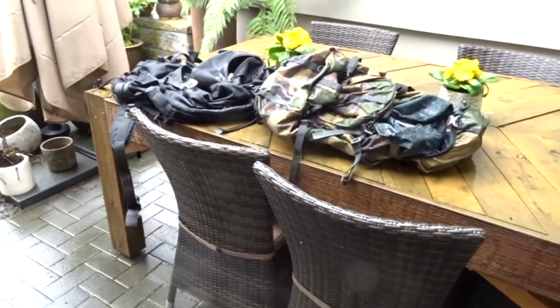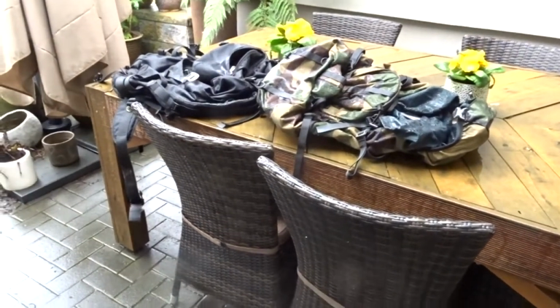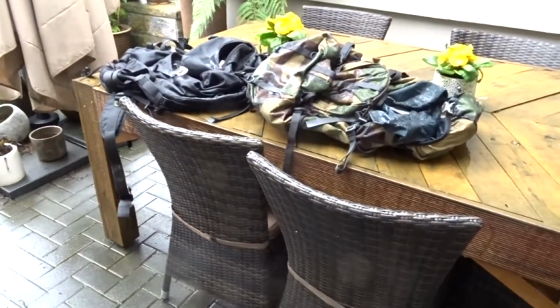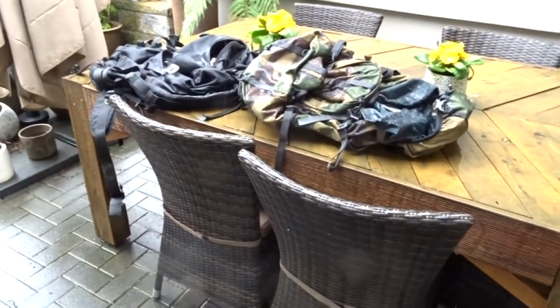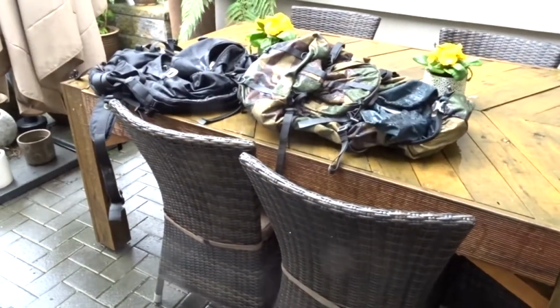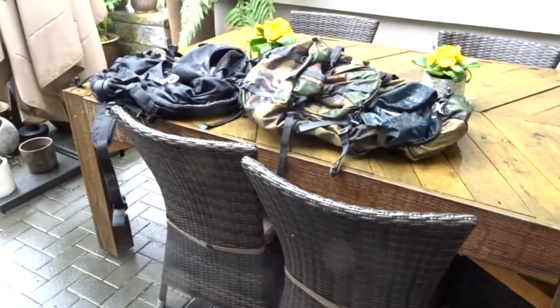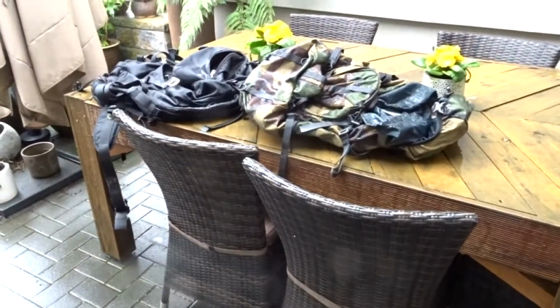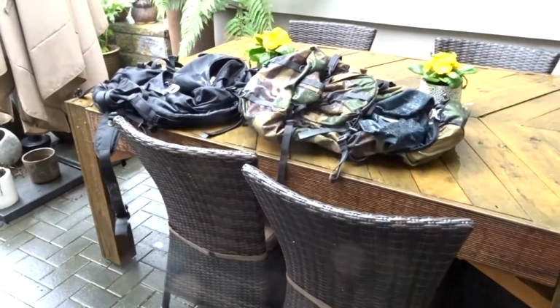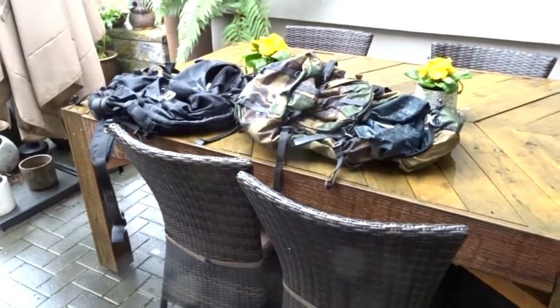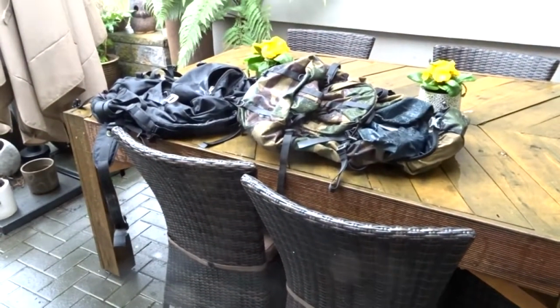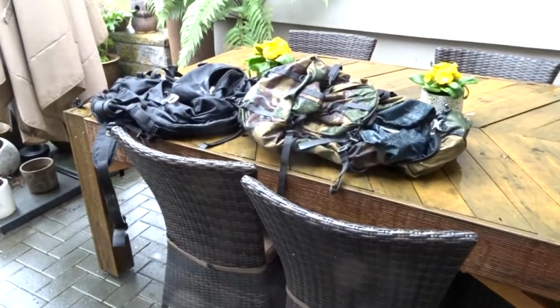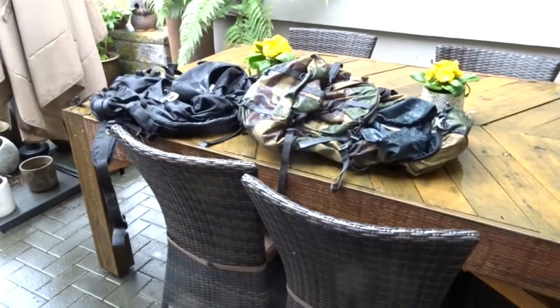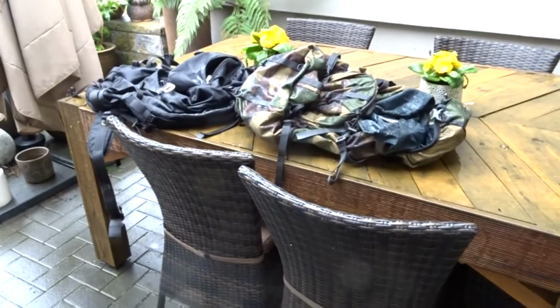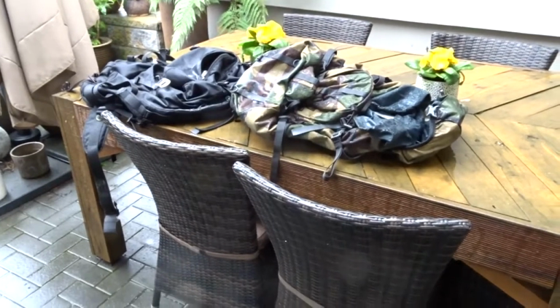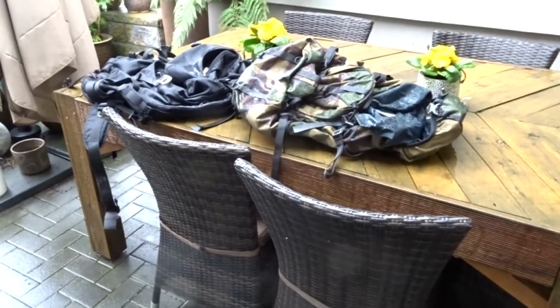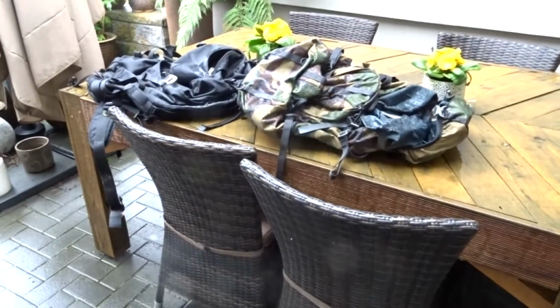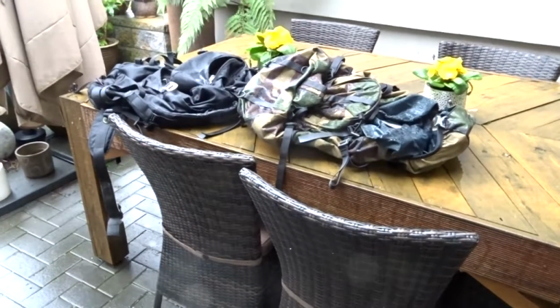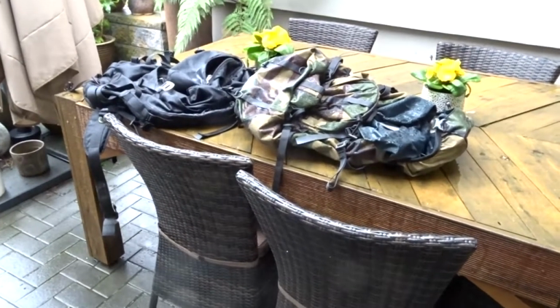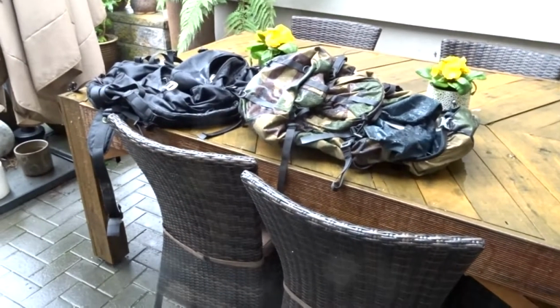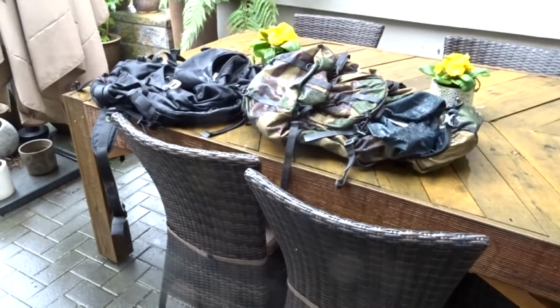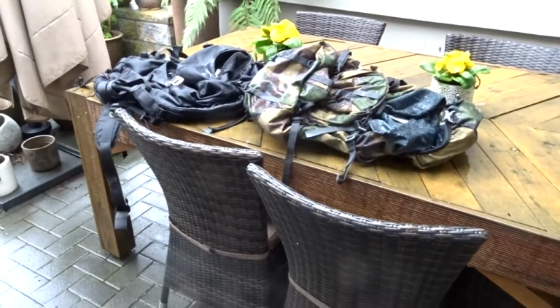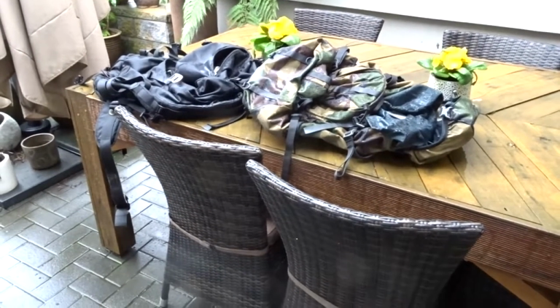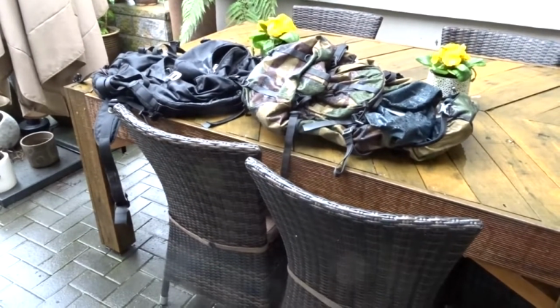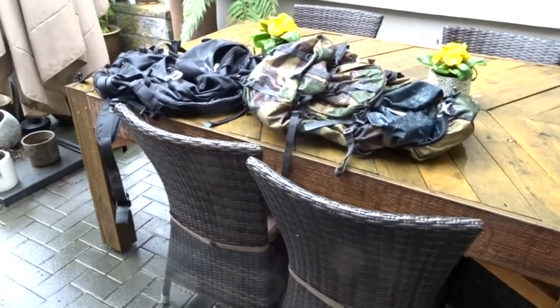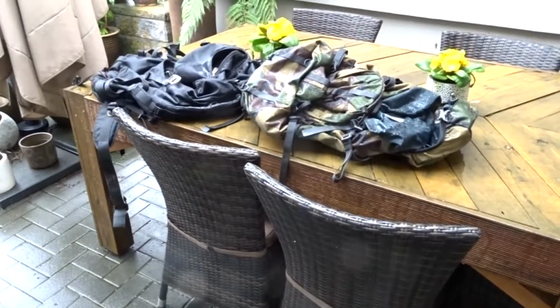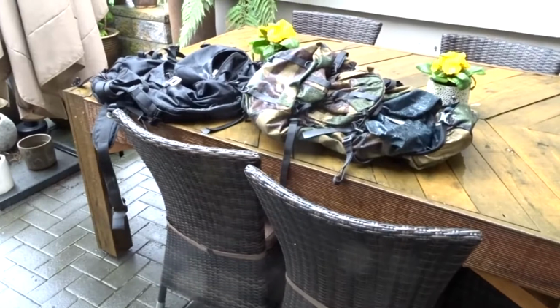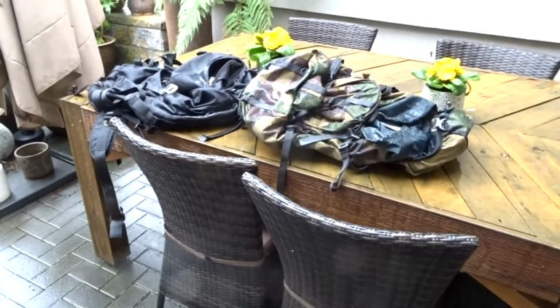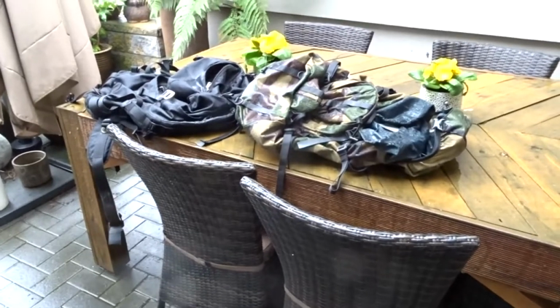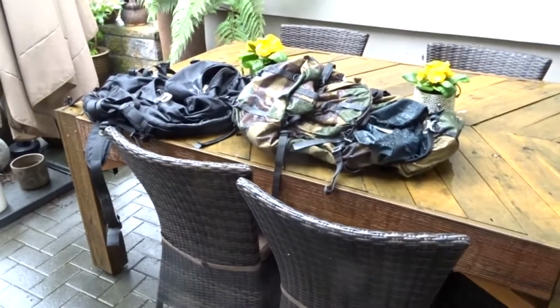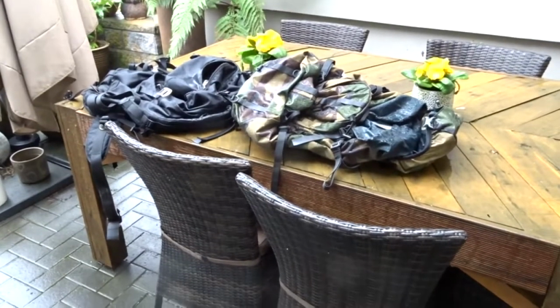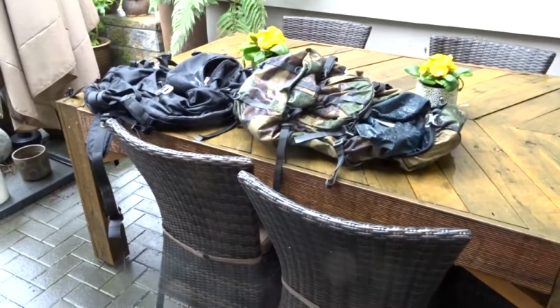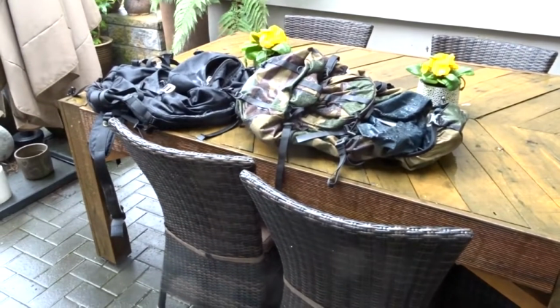They often think they're going to buy a lightweight pack and they look on the internet — so many grams — but when they take it out in the bush, guess what, in New Zealand it's wet. Well what happens? The old canvas pack weighs a lot more.